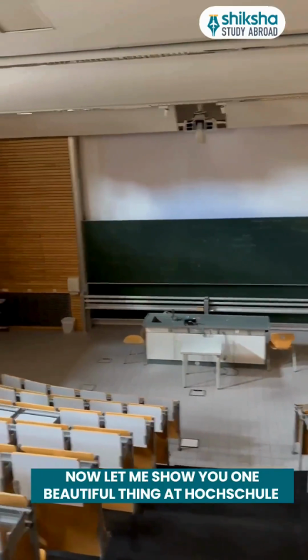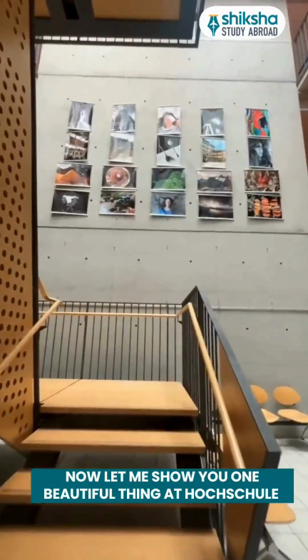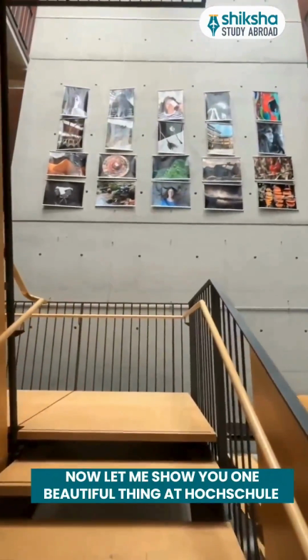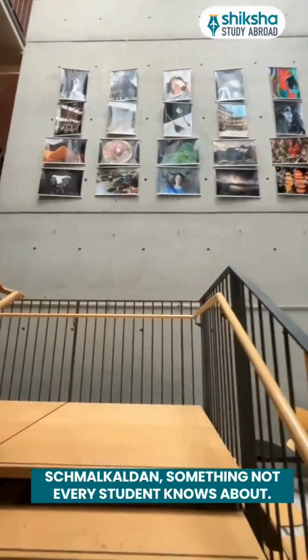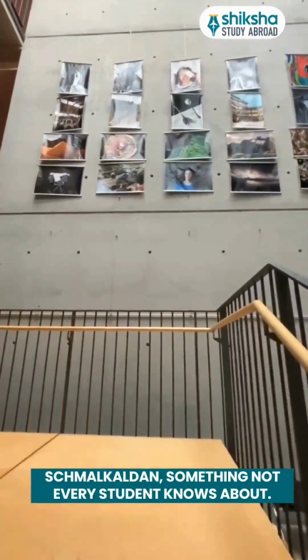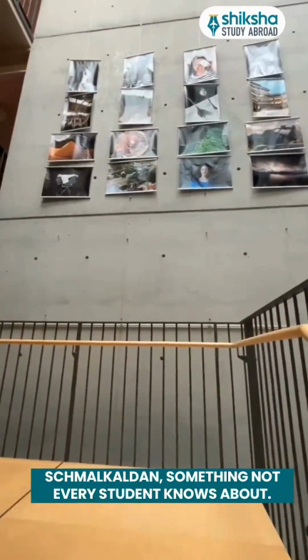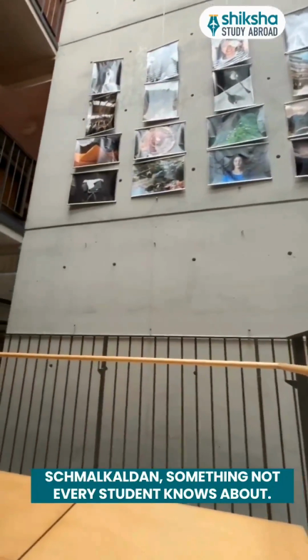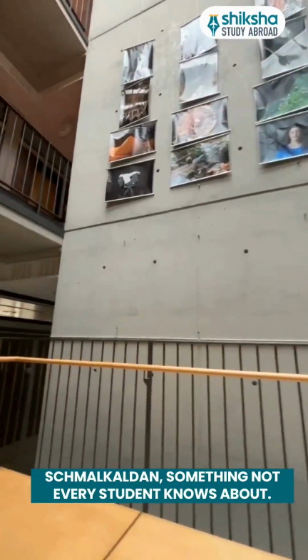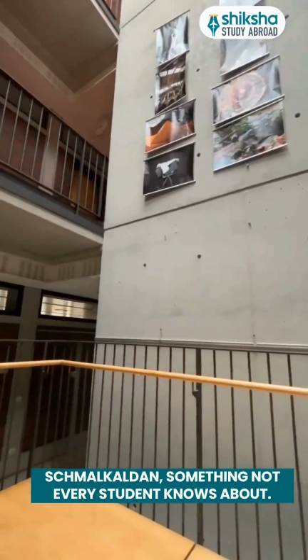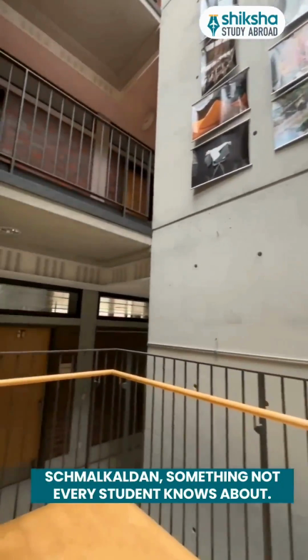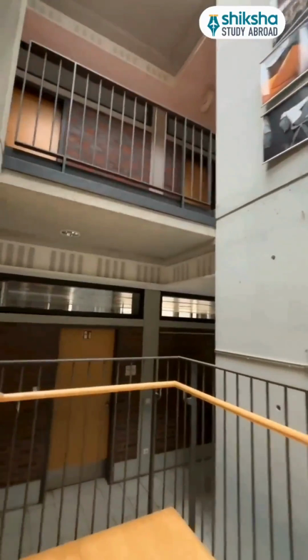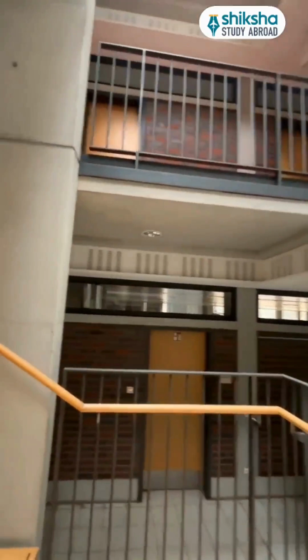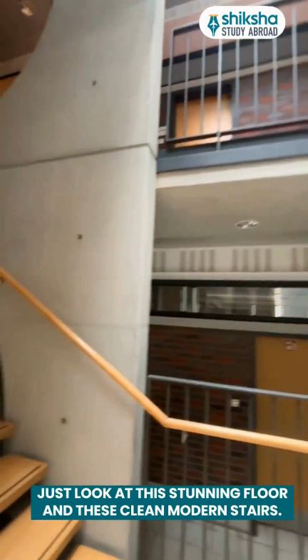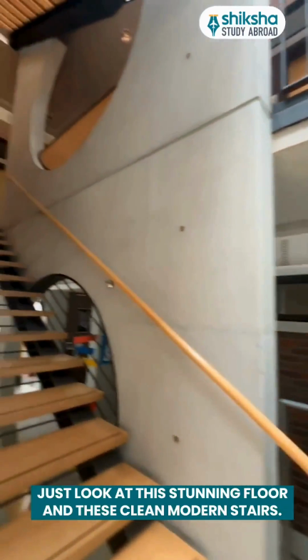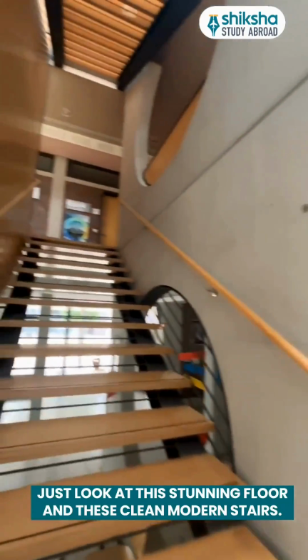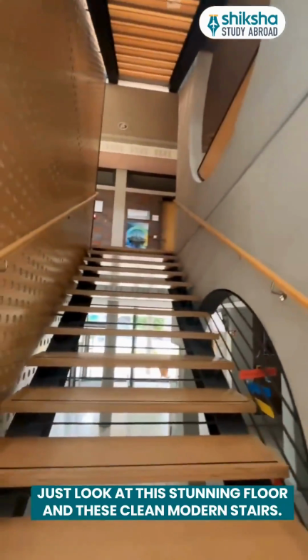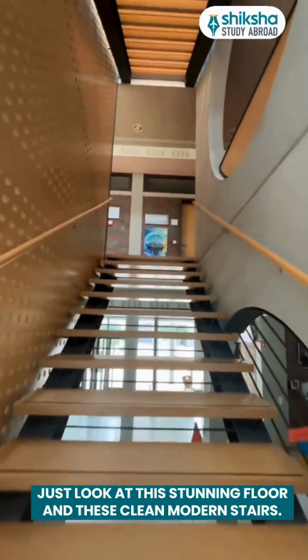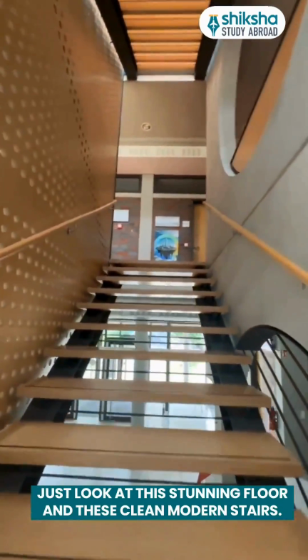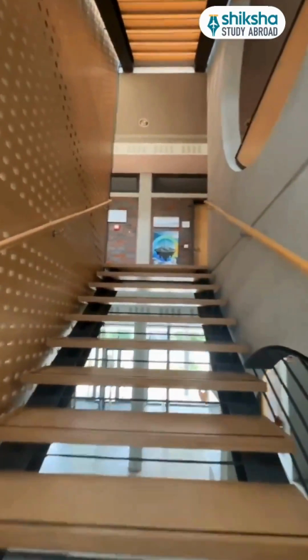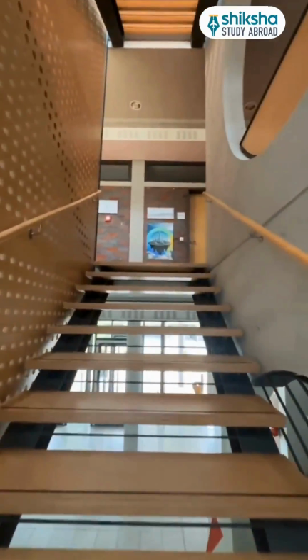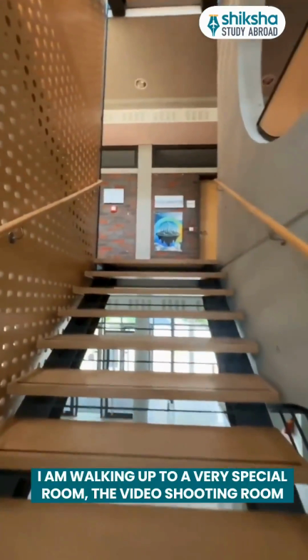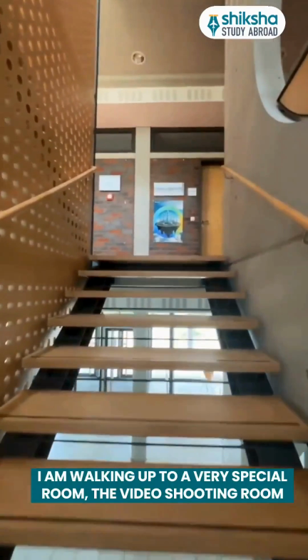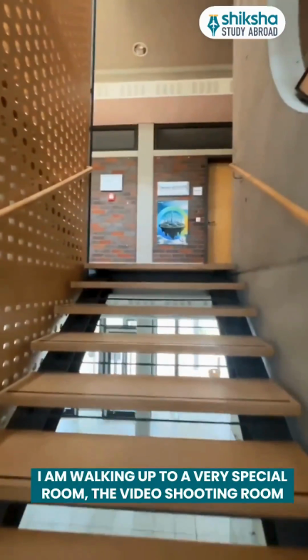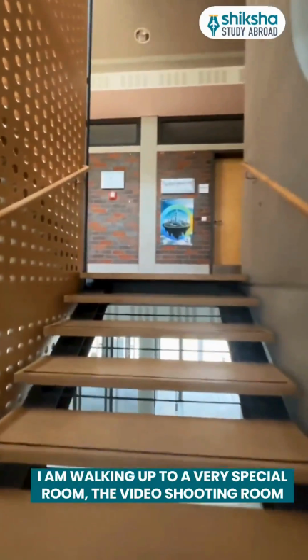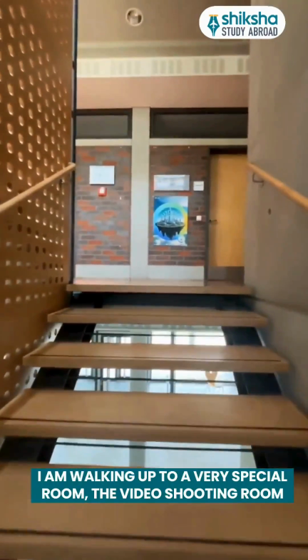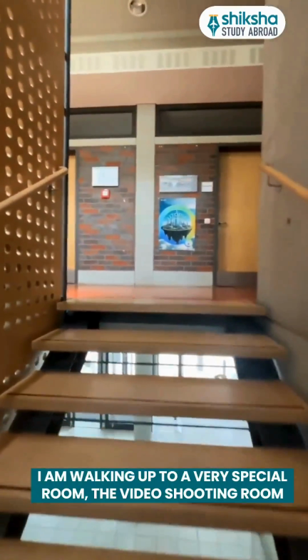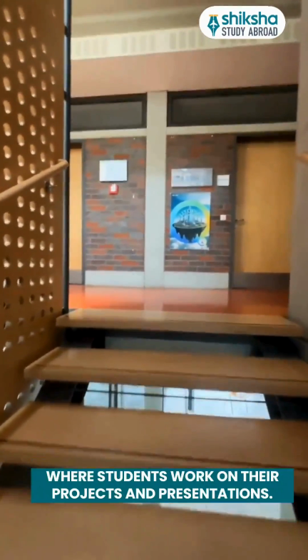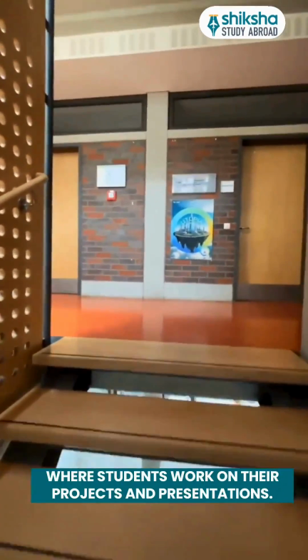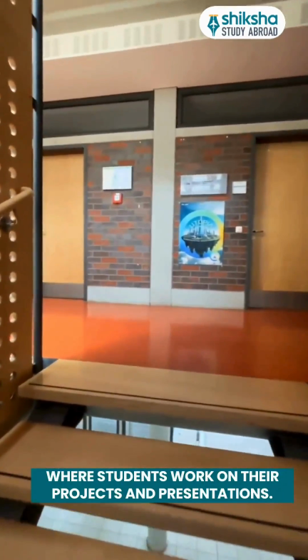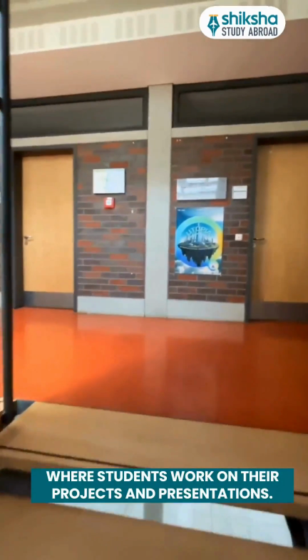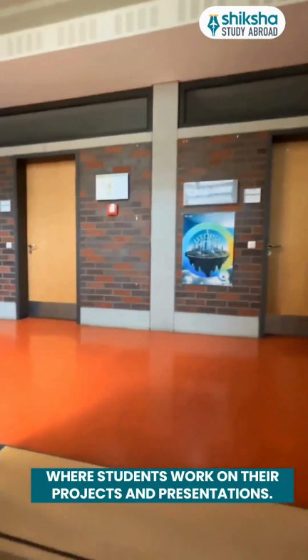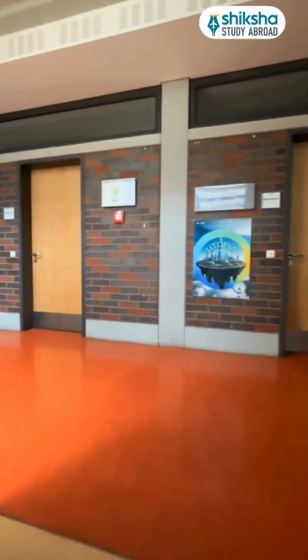Now let me show you one beautiful thing at Hochschule Schmalkalden — something not every student knows about. Just look at this stunning floor and these clean modern stairs. I am walking up to a very special room: the video shooting room, where students work on their projects and presentations.